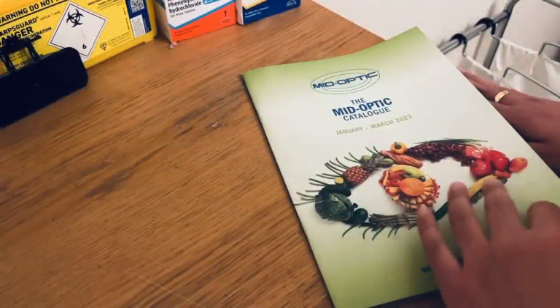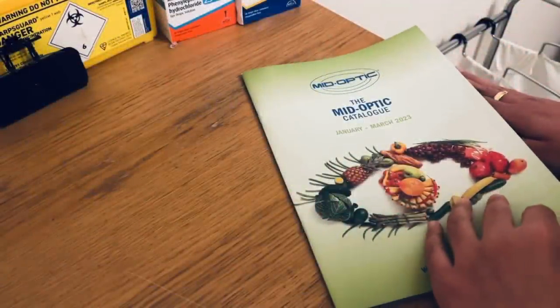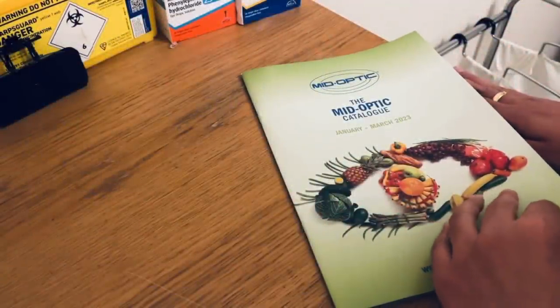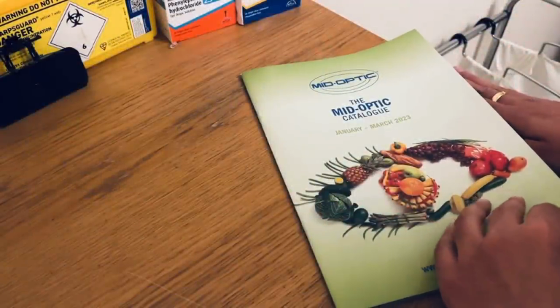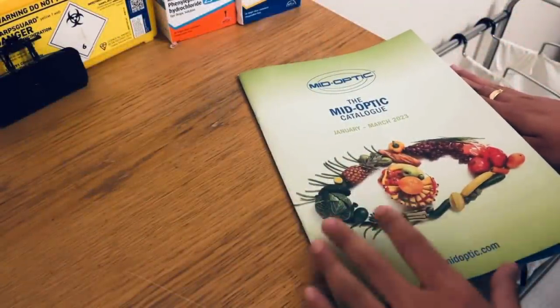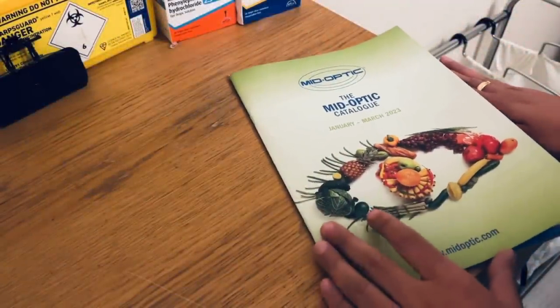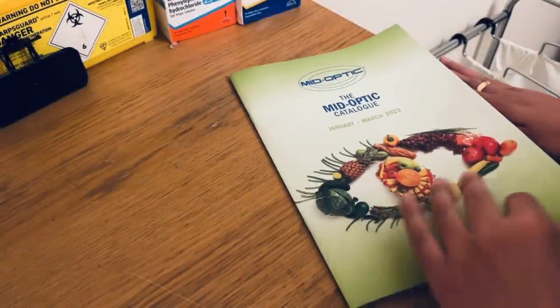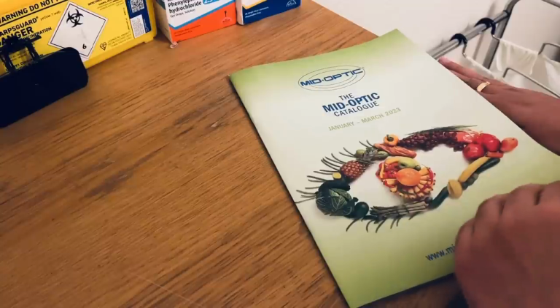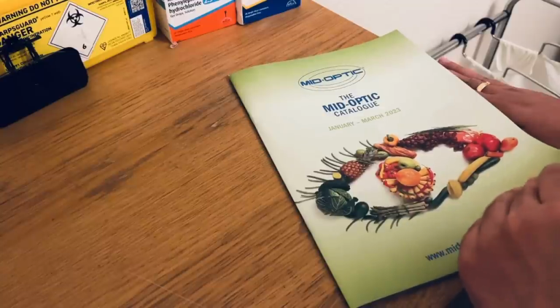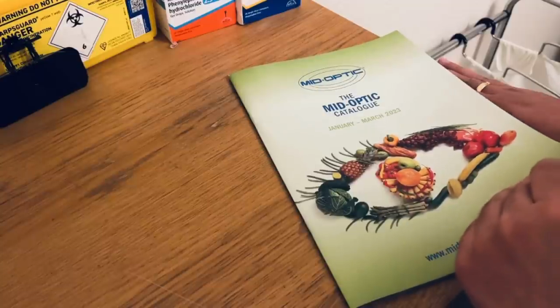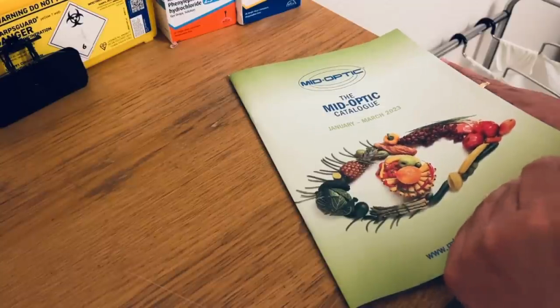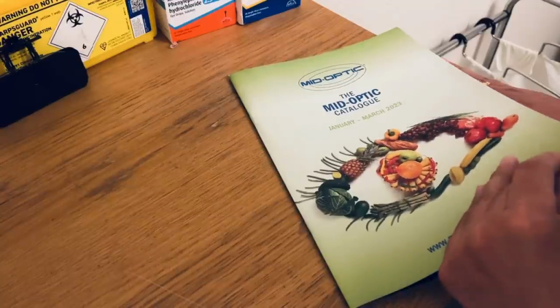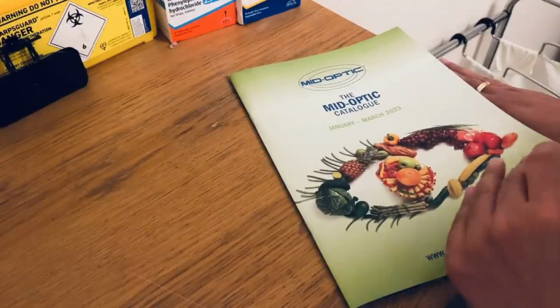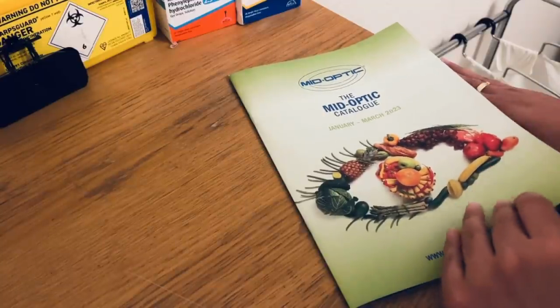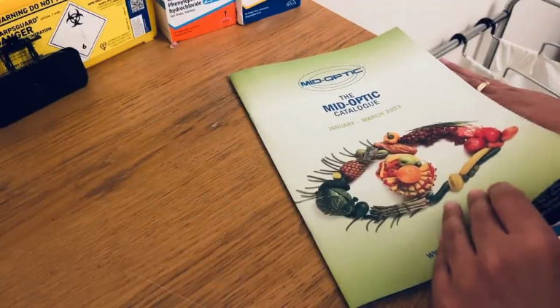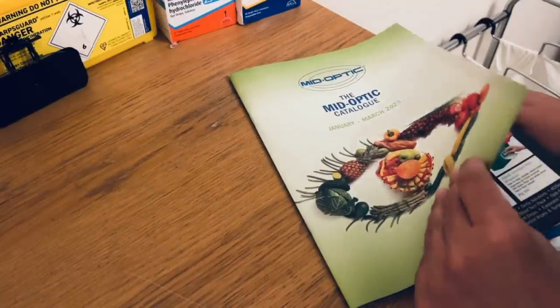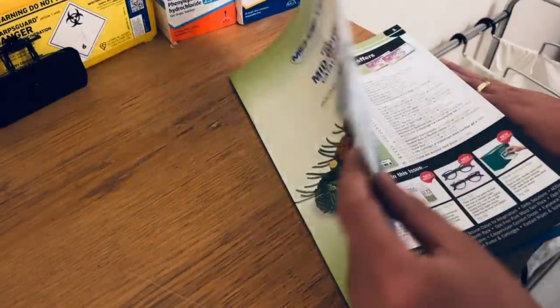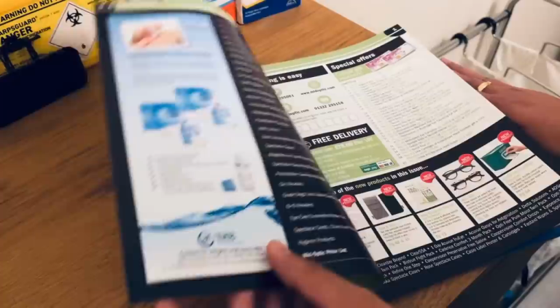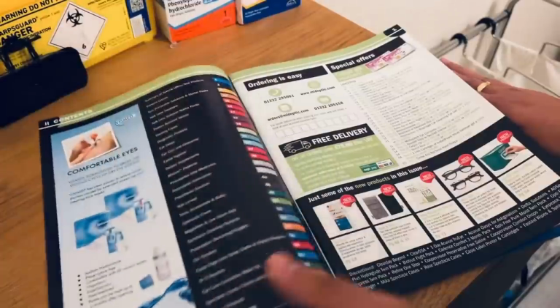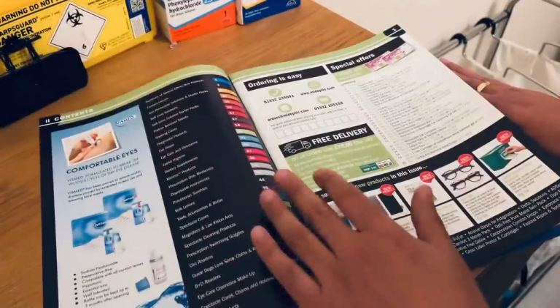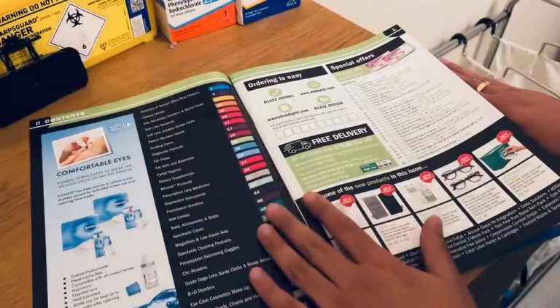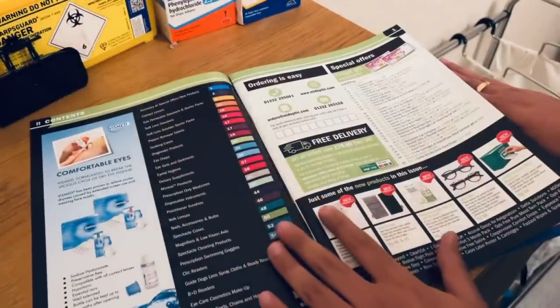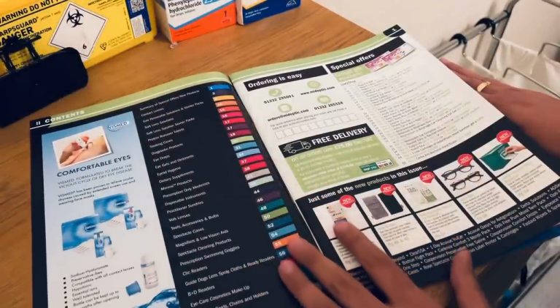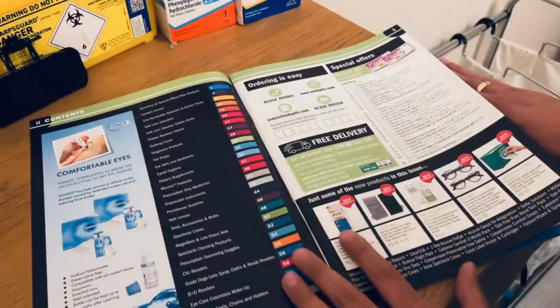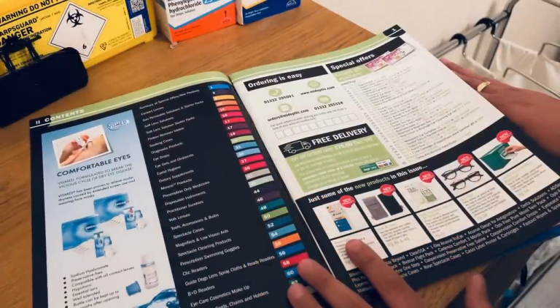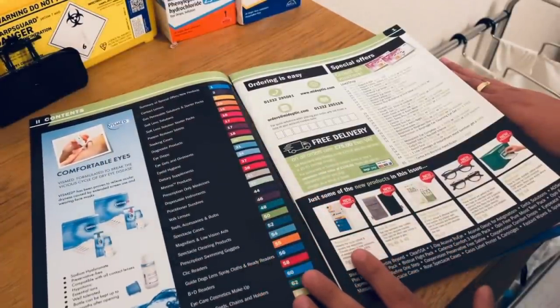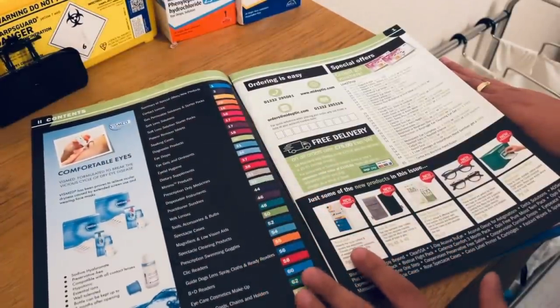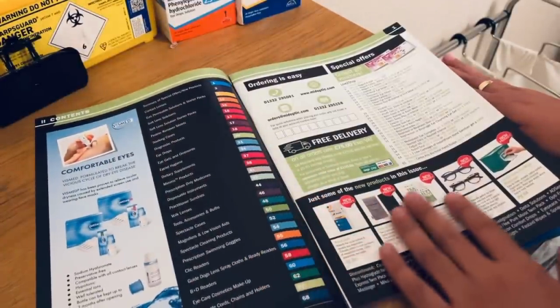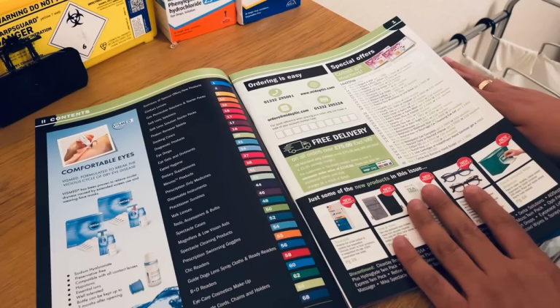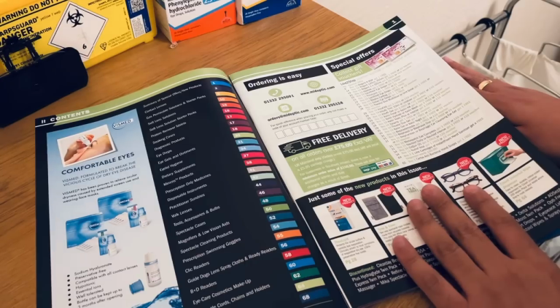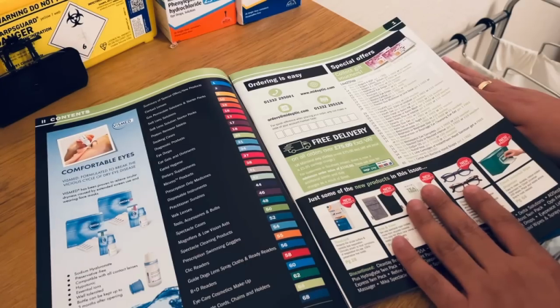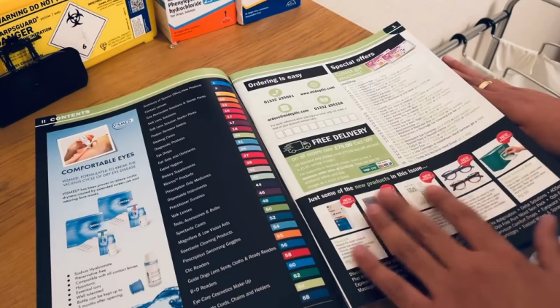Hello there, welcome to the clinic. Let's have a look at this optical catalogue and see what products are available, and maybe to give us some ideas for the clinic and new products to see at a later date.